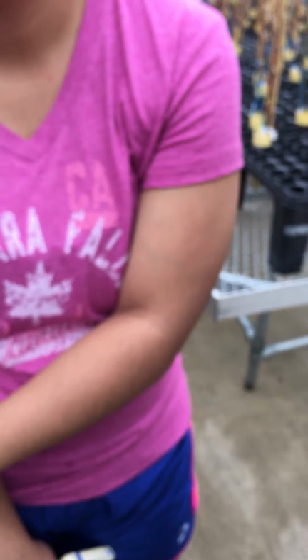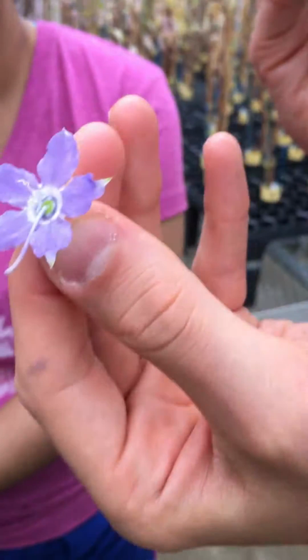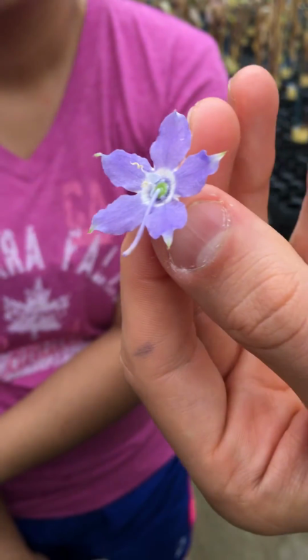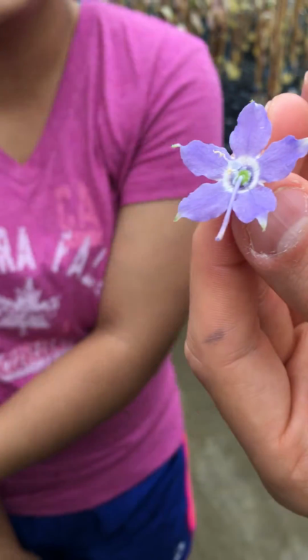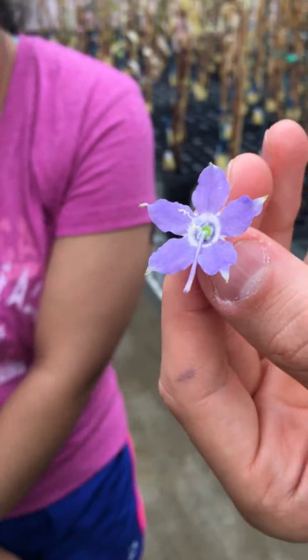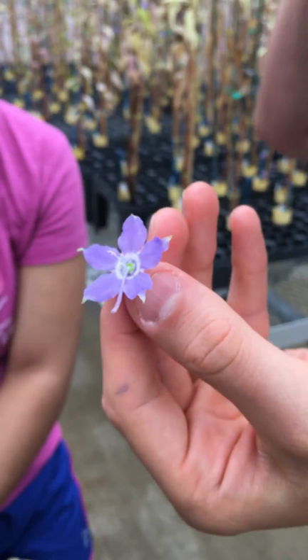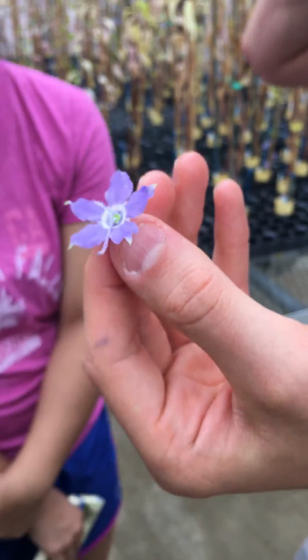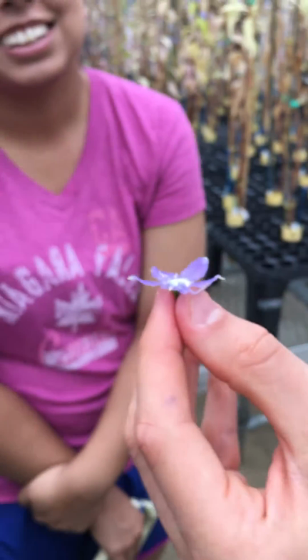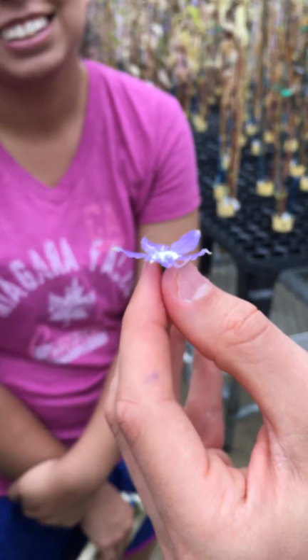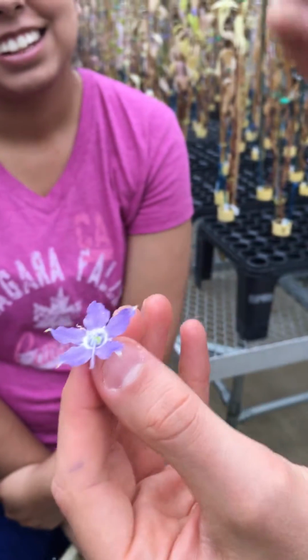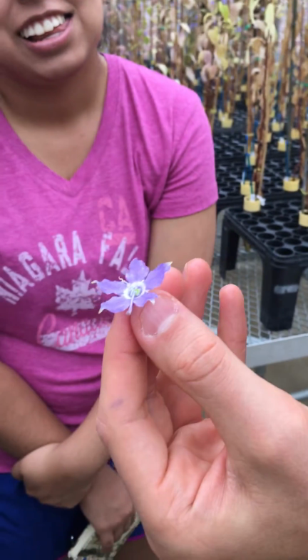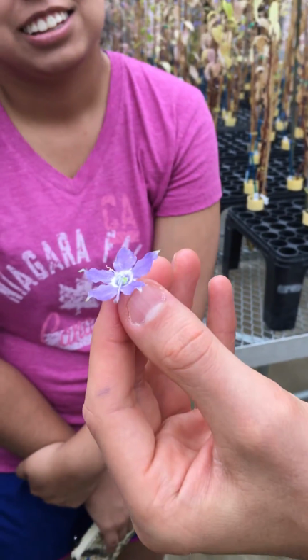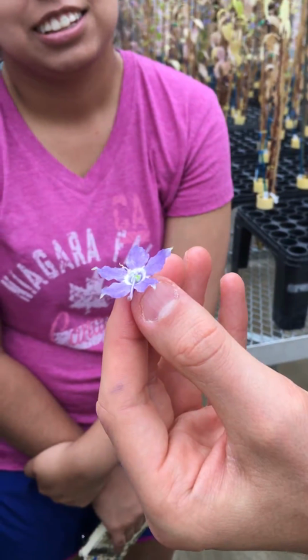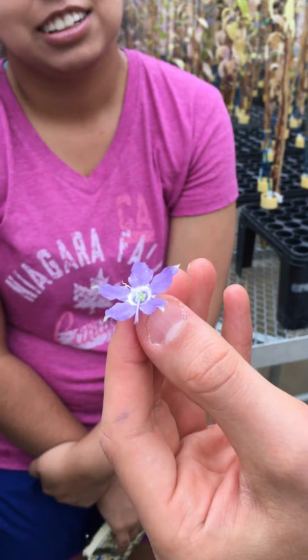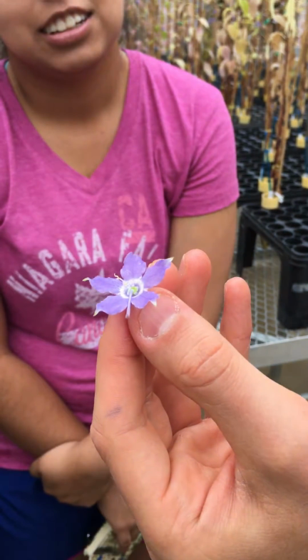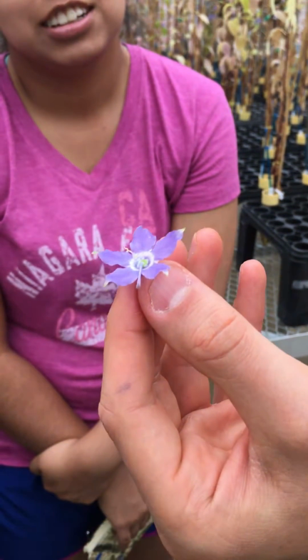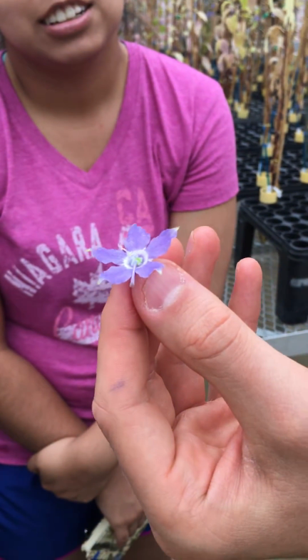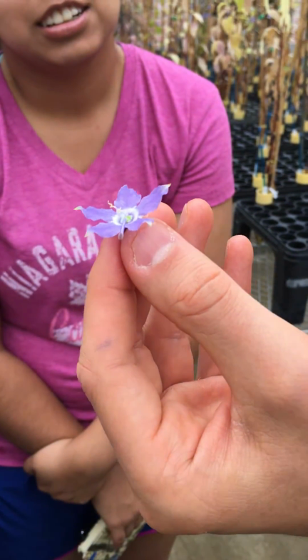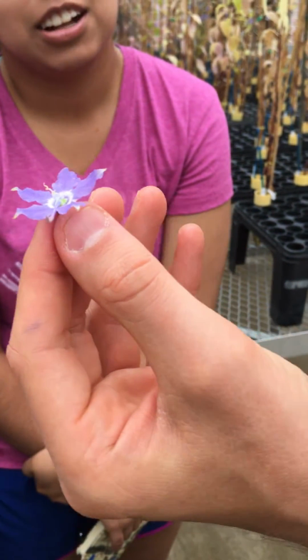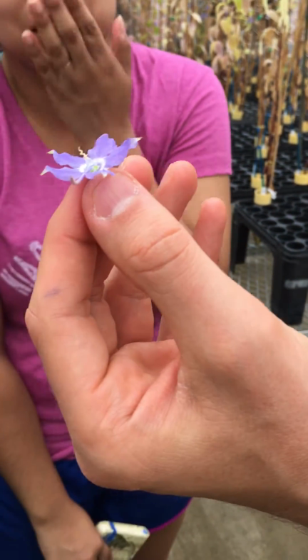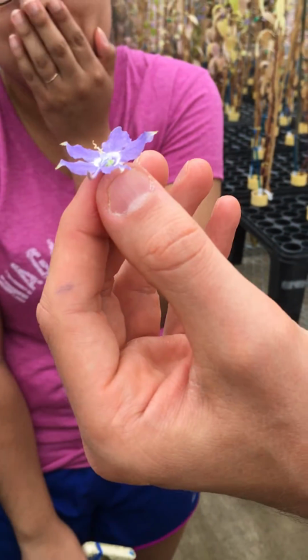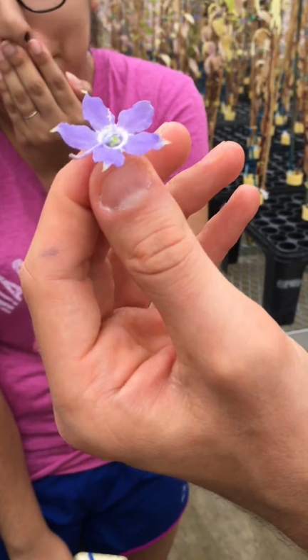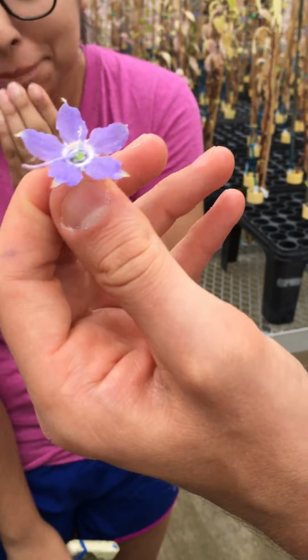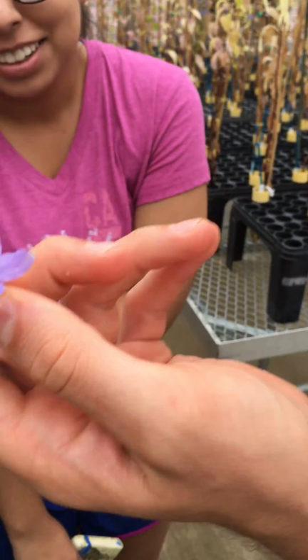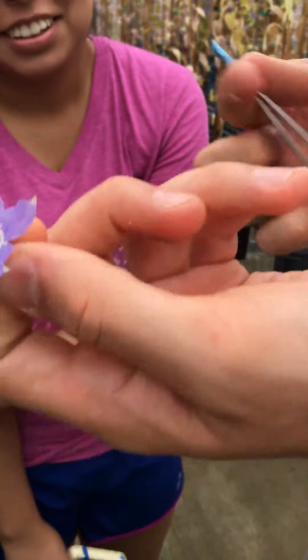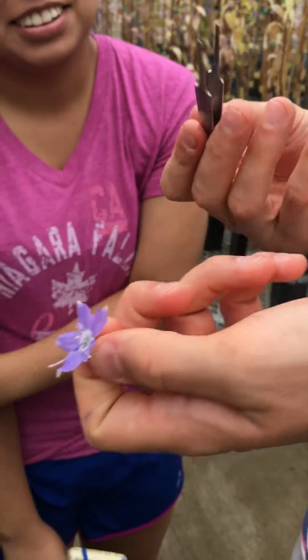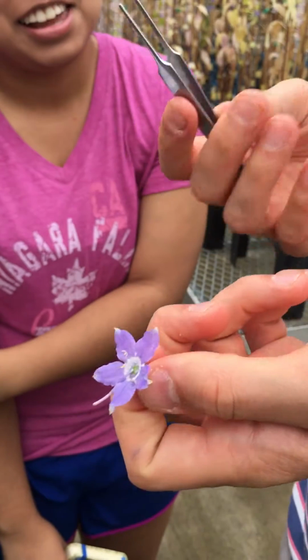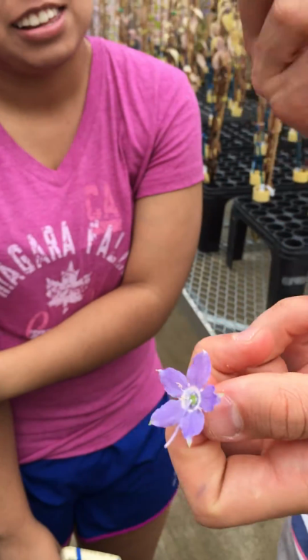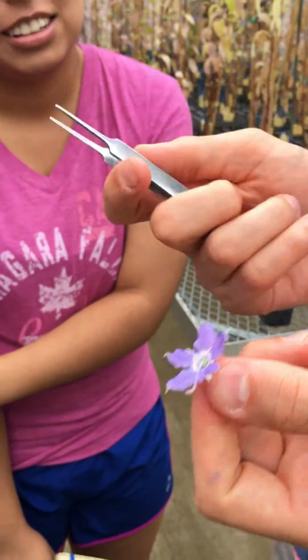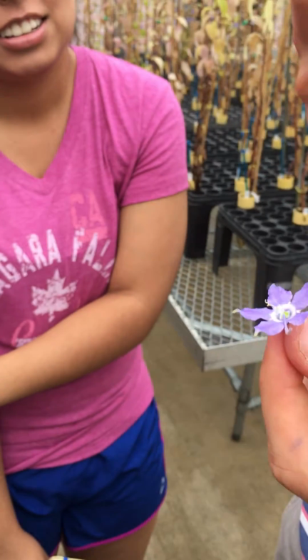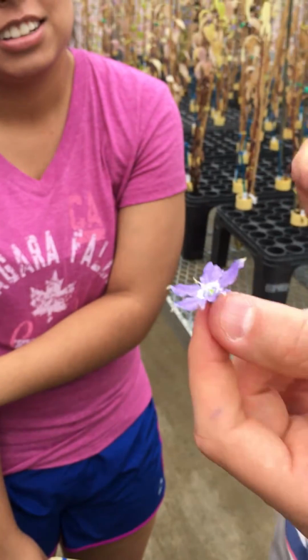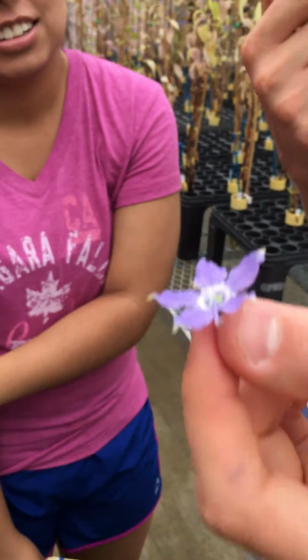It tastes good. Tastes like sugar water. I probably shouldn't have done that because of all the pesticides in here, but anyway, that's where the nectar is and that's pretty much all I know about the nectar.